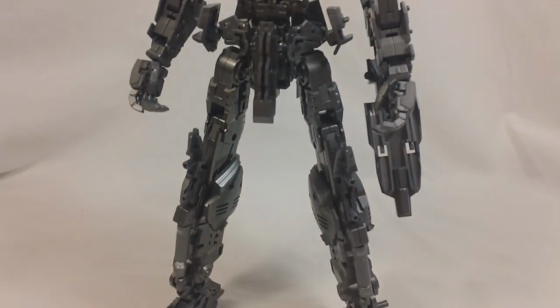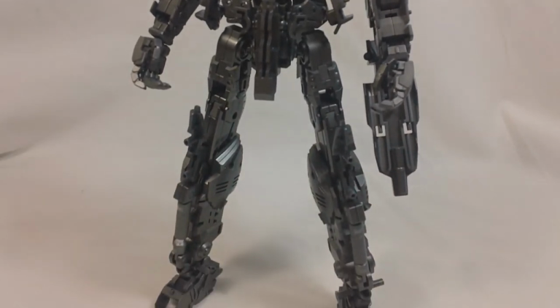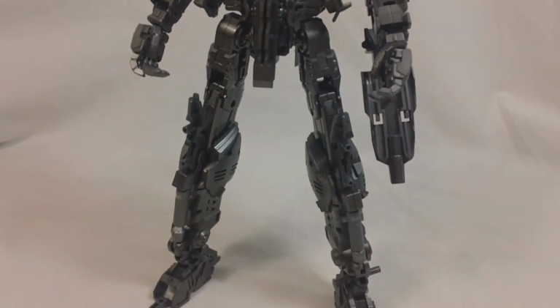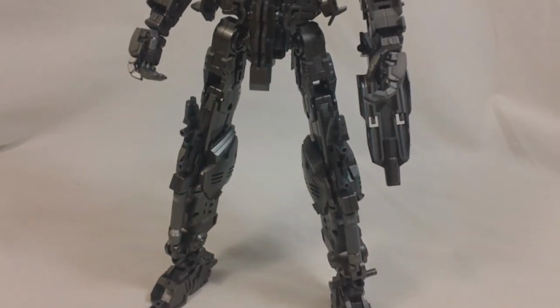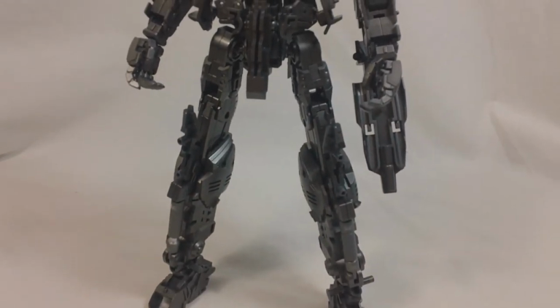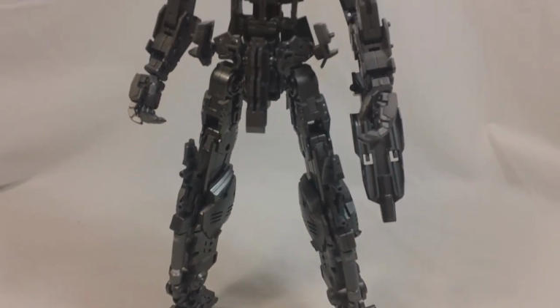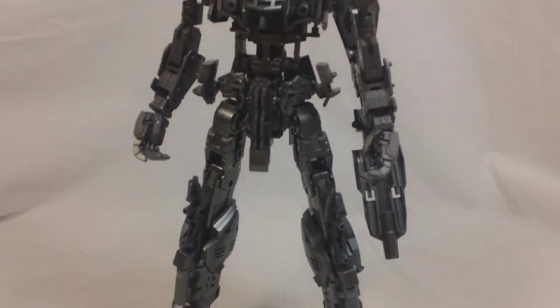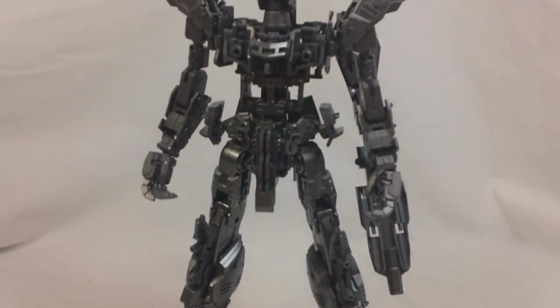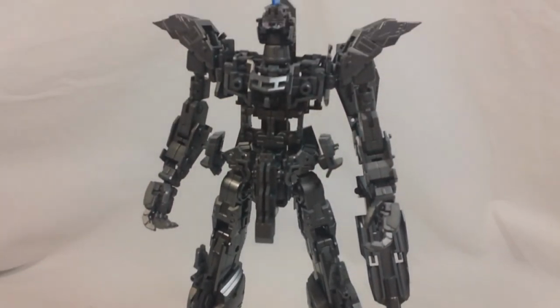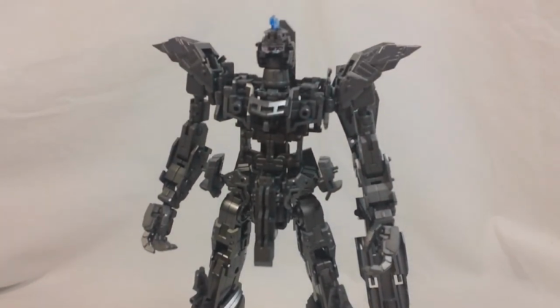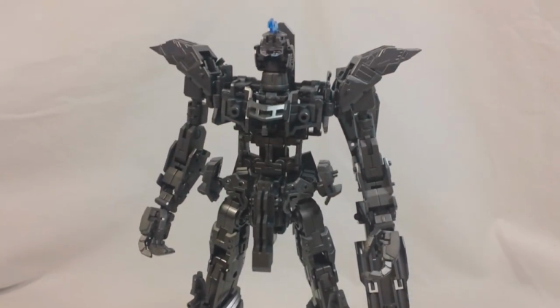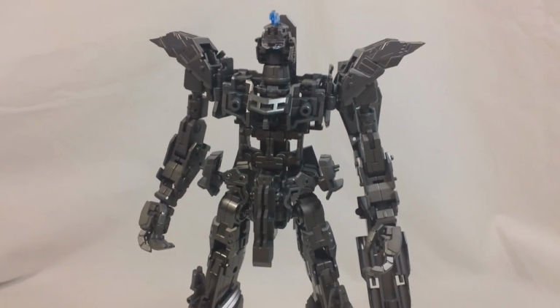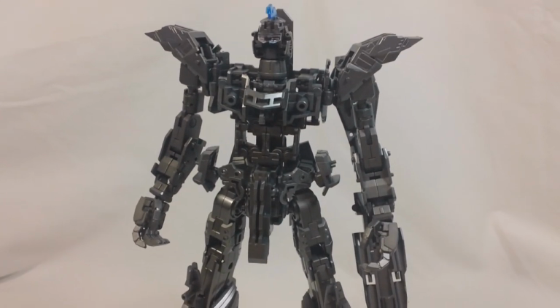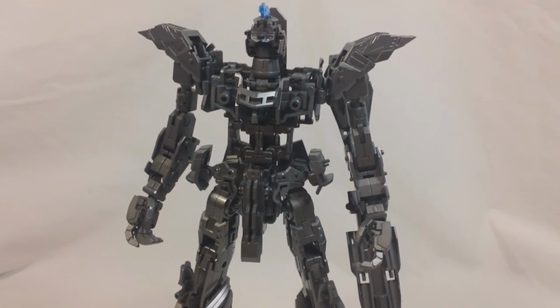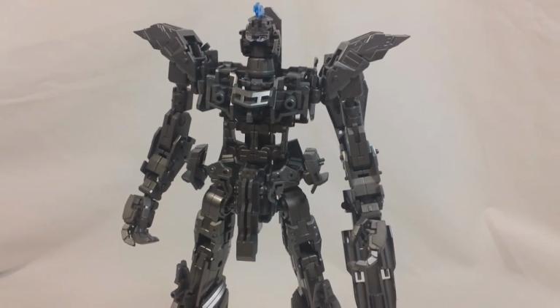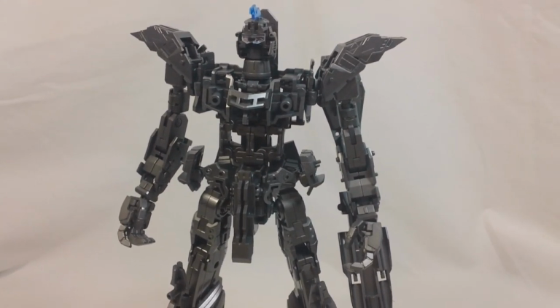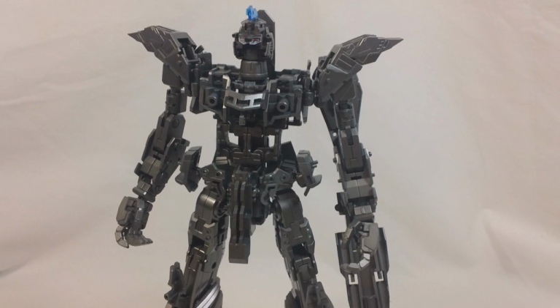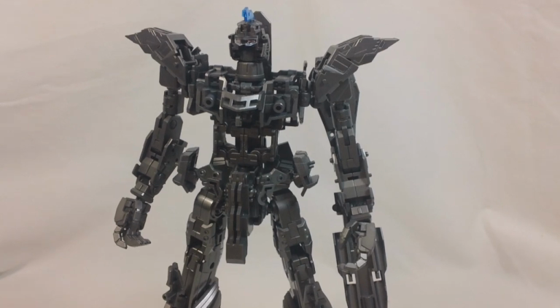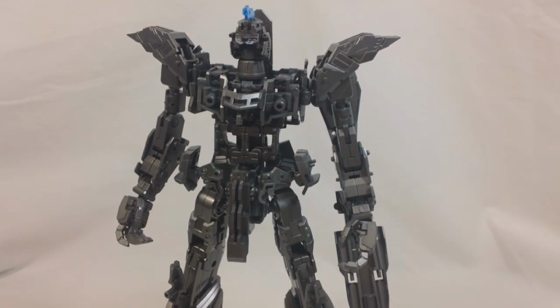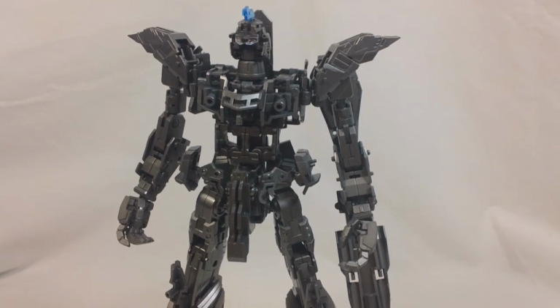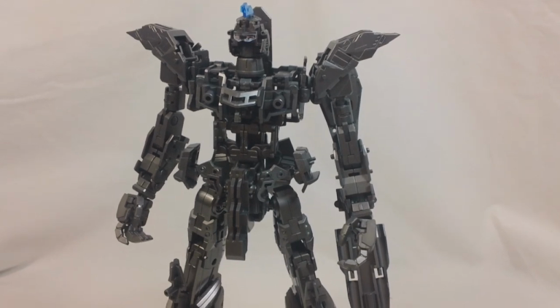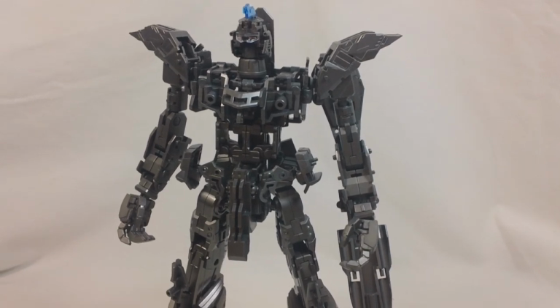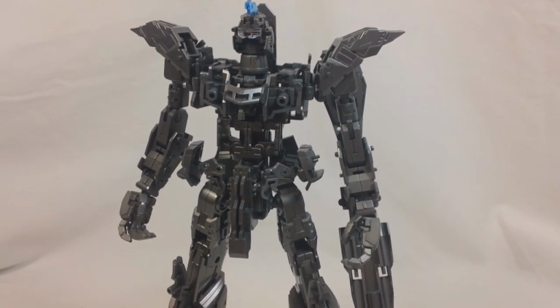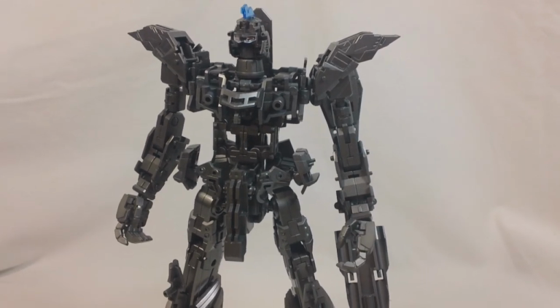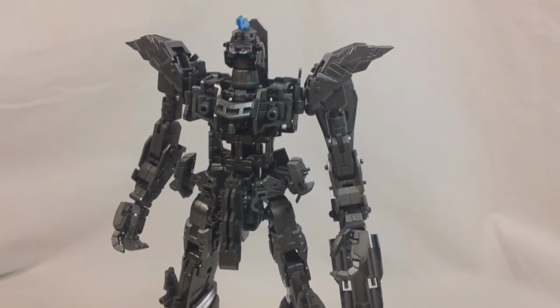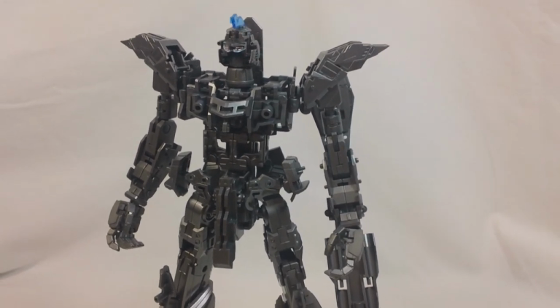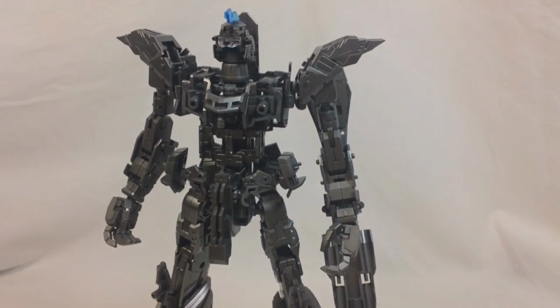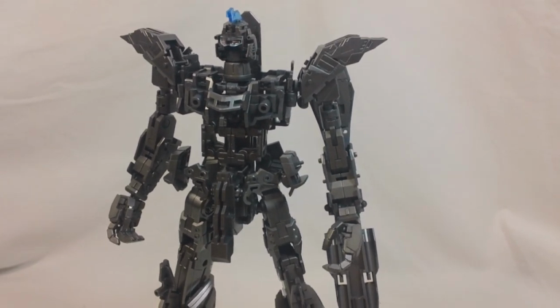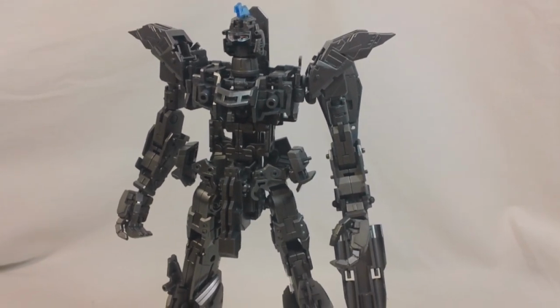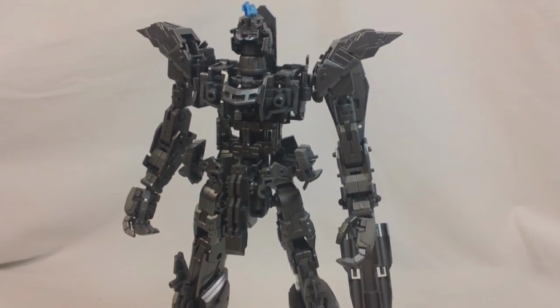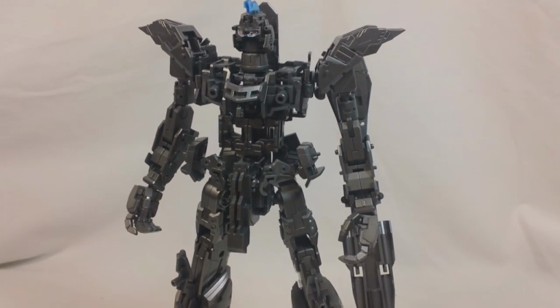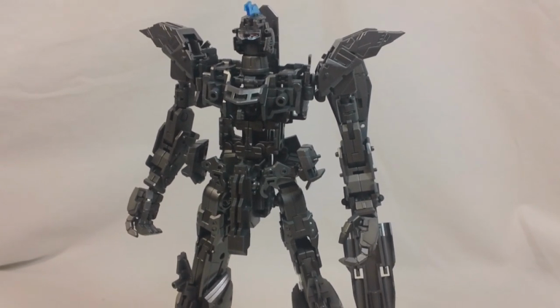That does it for part one. Make sure to come back for part two — we'll go over the weapons and accessories and the transformation. I'll see you guys next time.